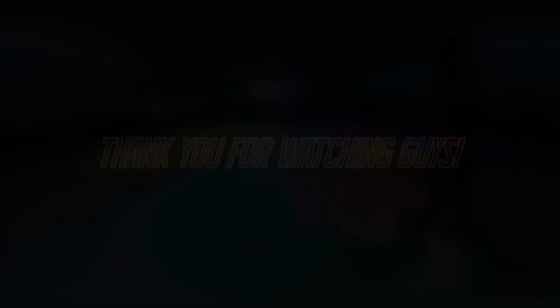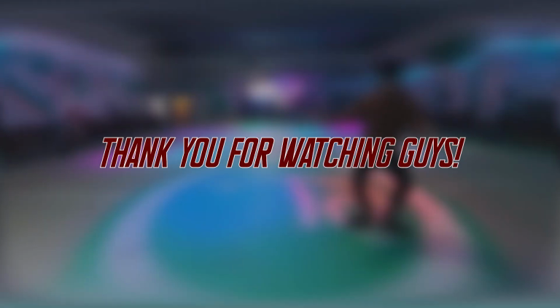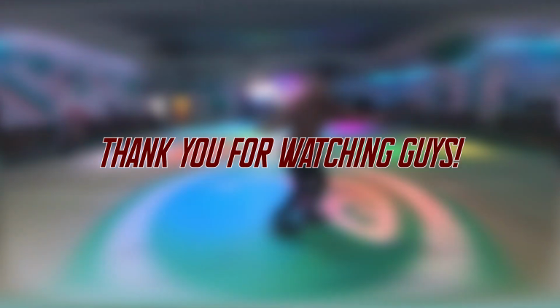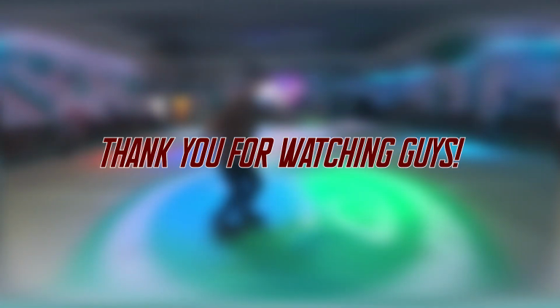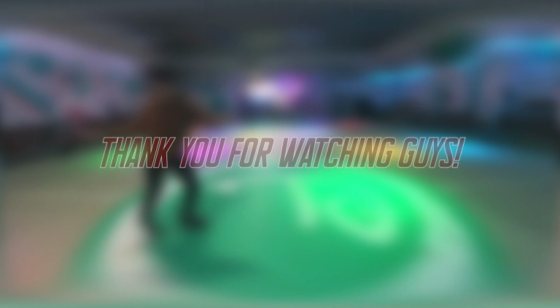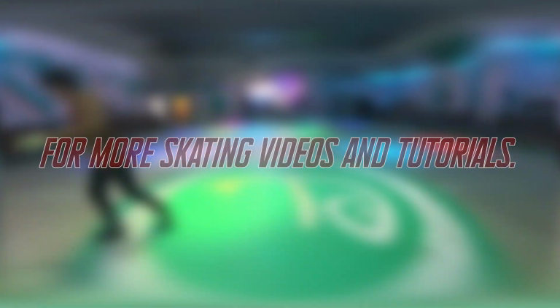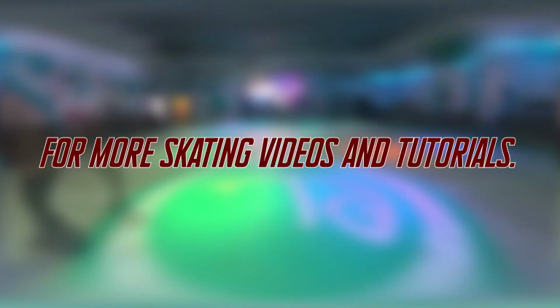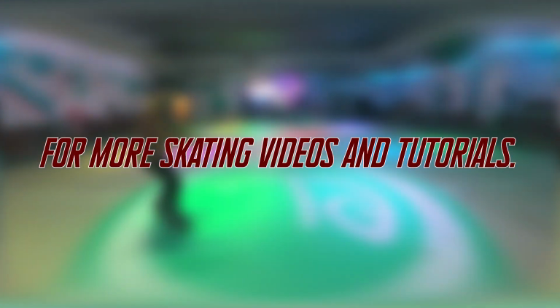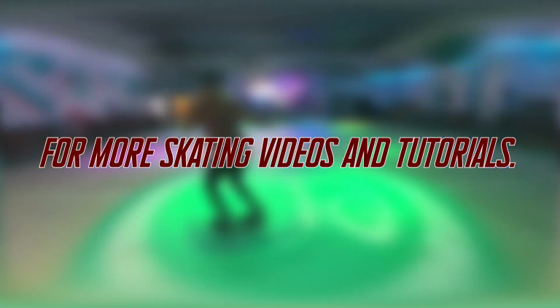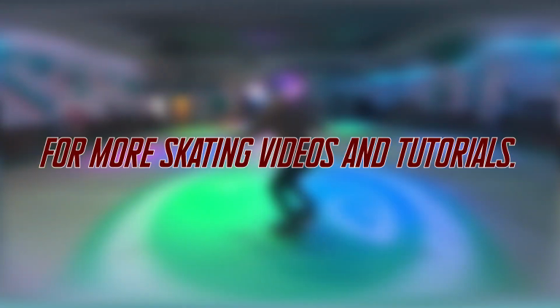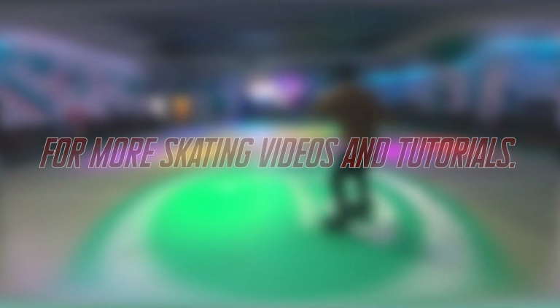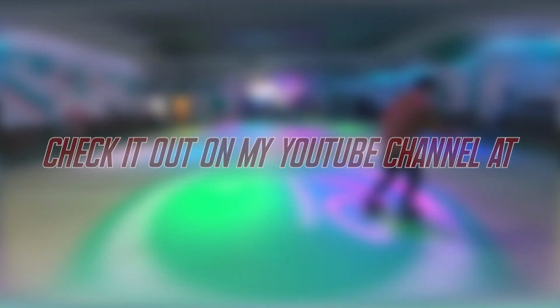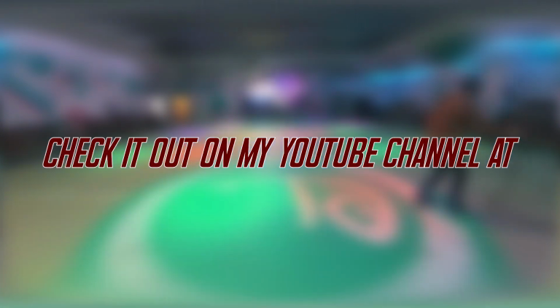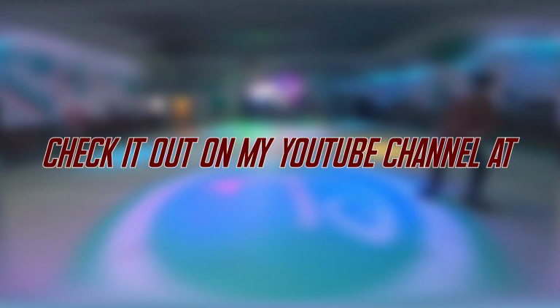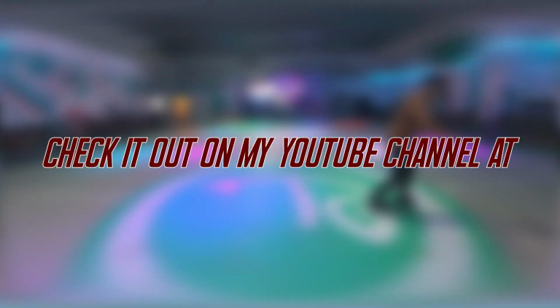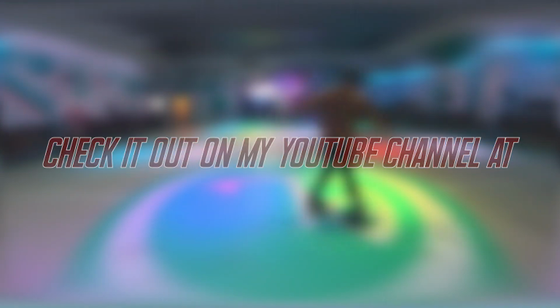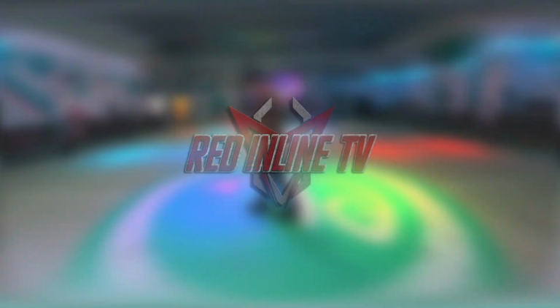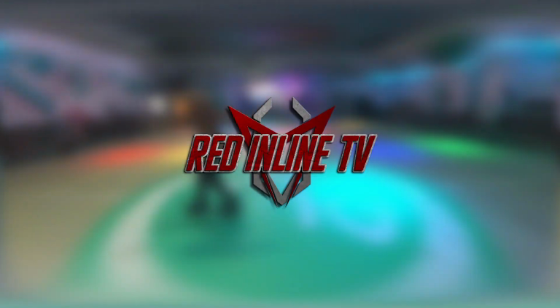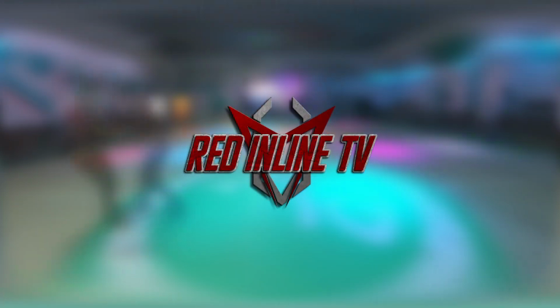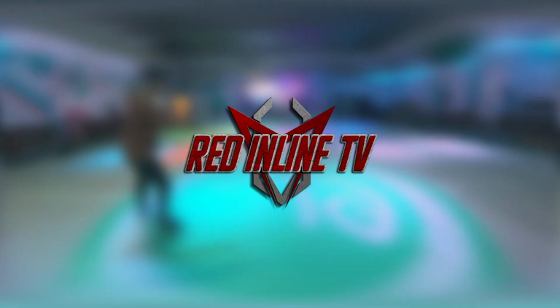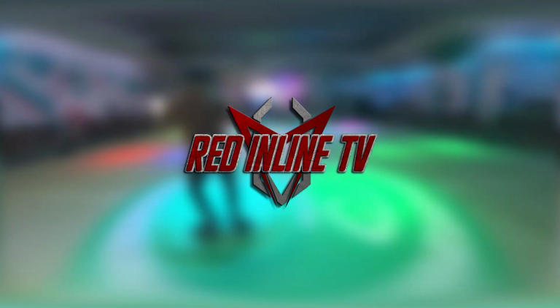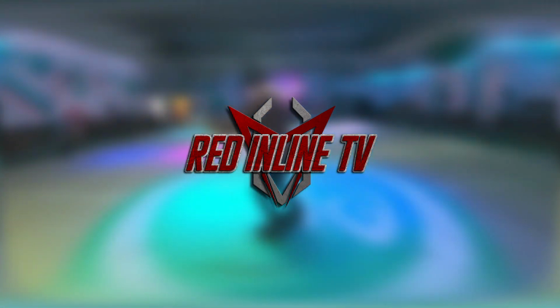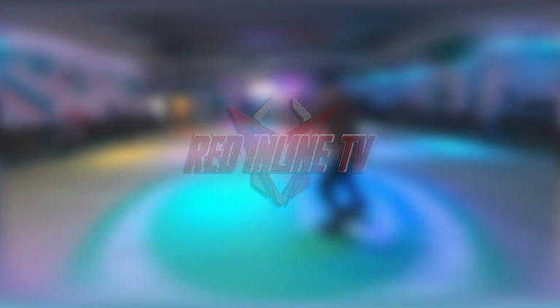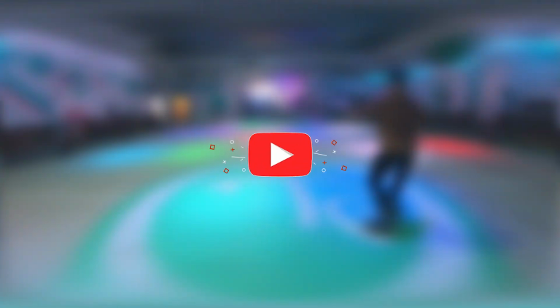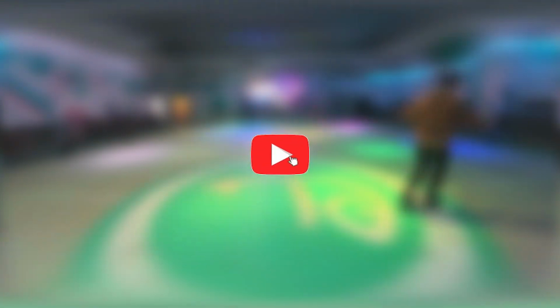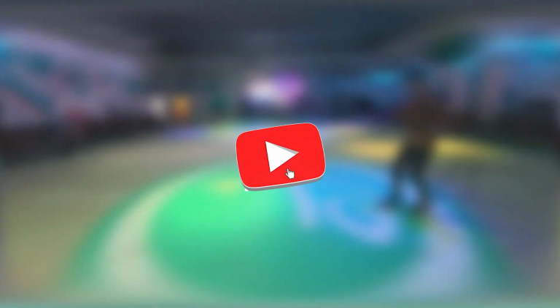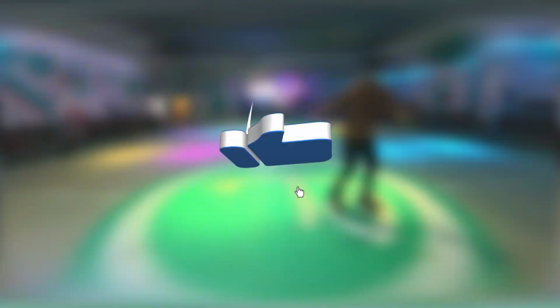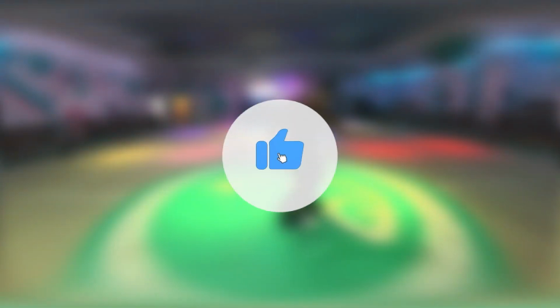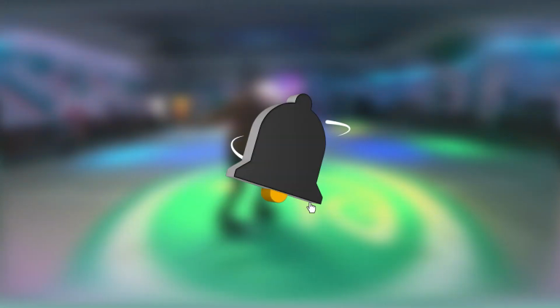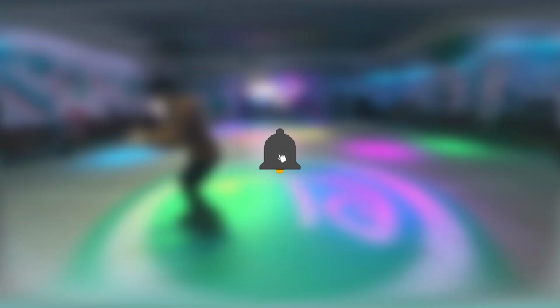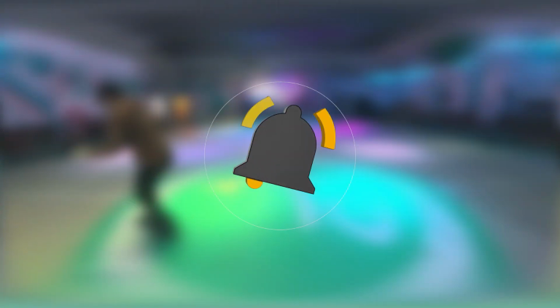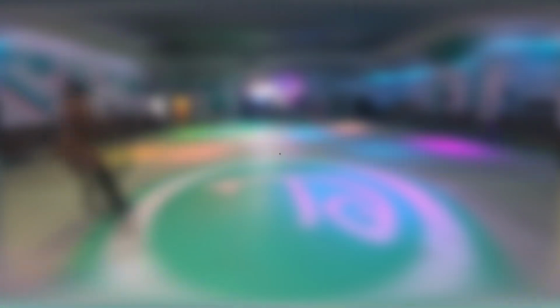Thank you for watching guys. For more skating videos and tutorials, check it out on my YouTube channel at Red In Line TV. And also don't forget to like, share, and subscribe, and always keep rolling!